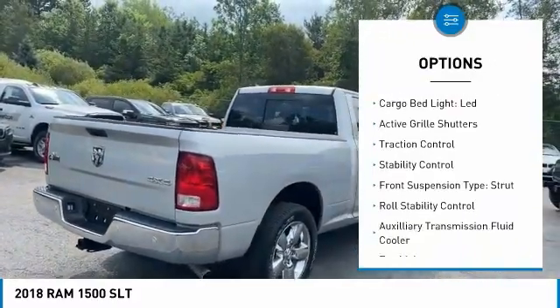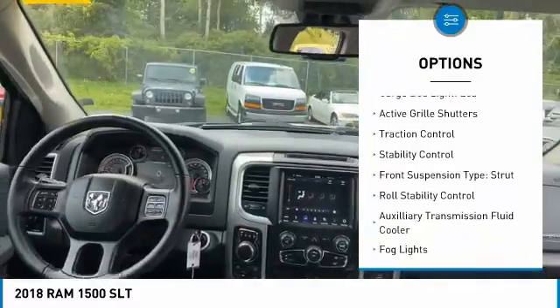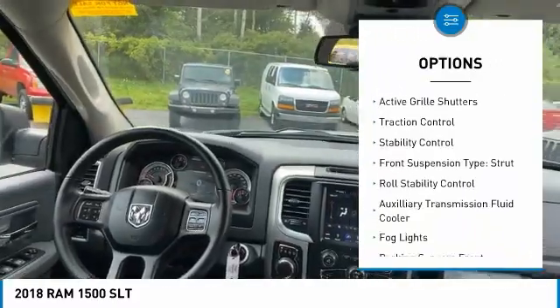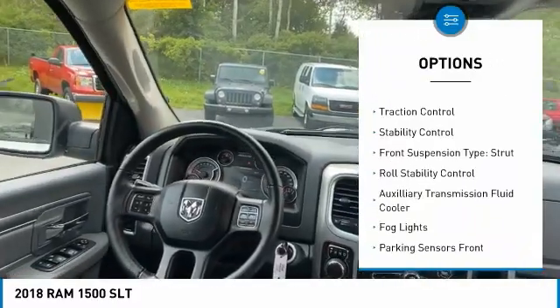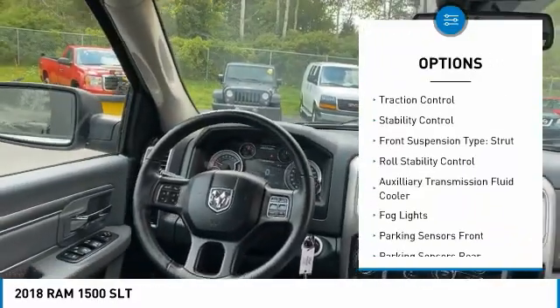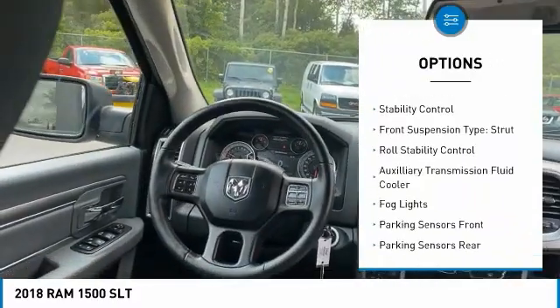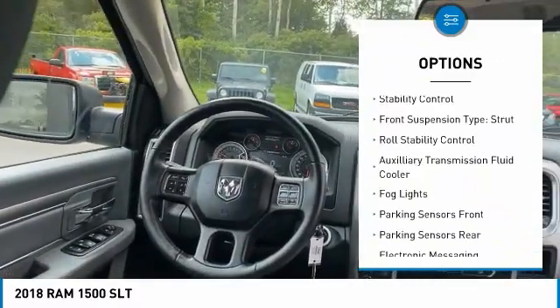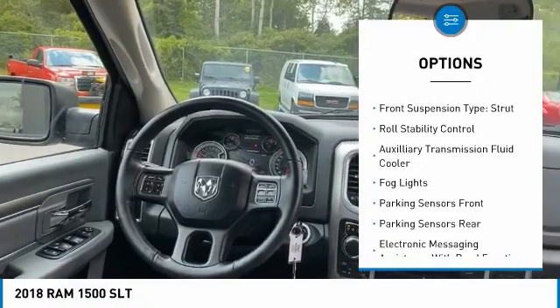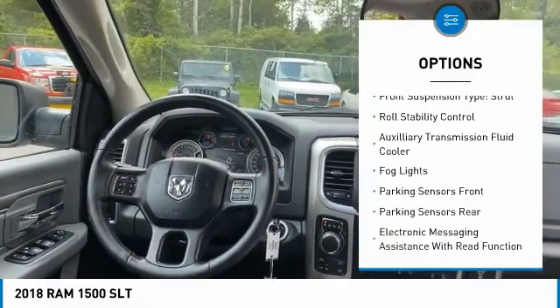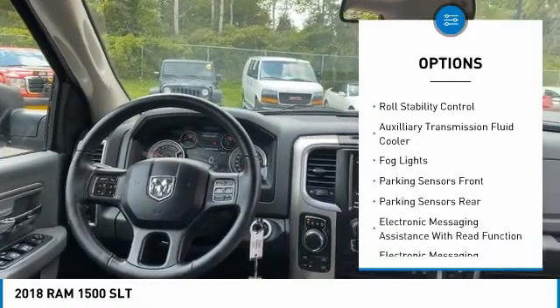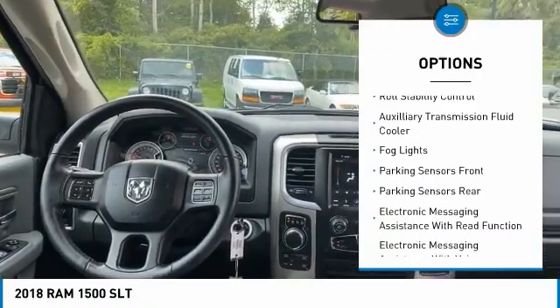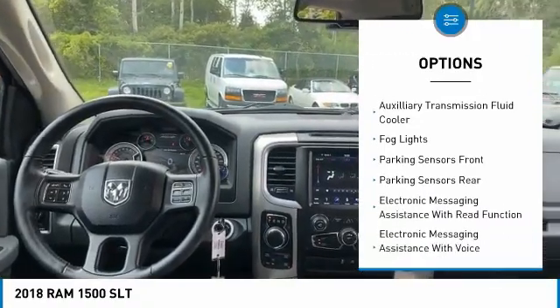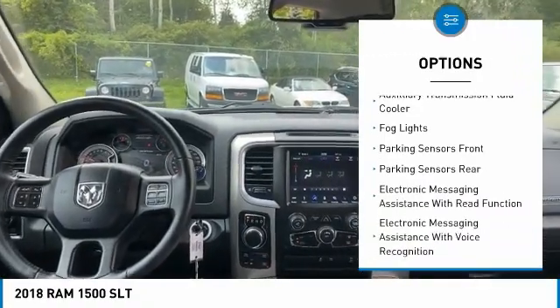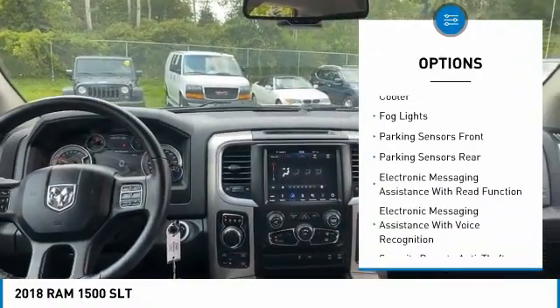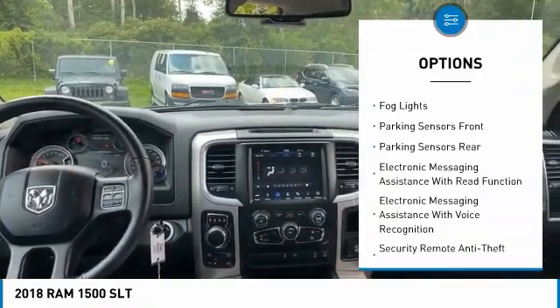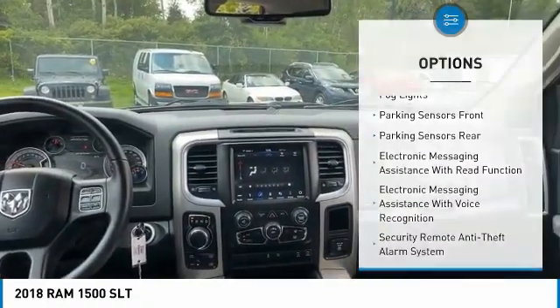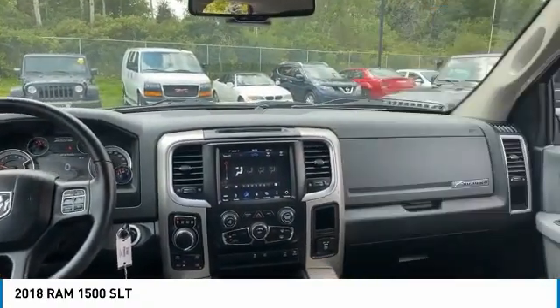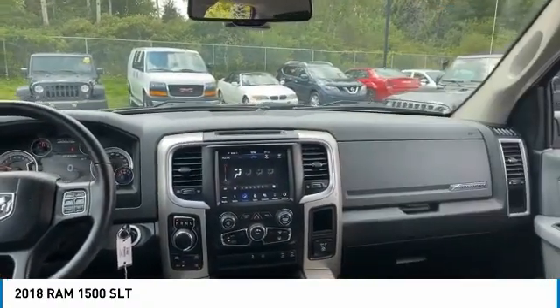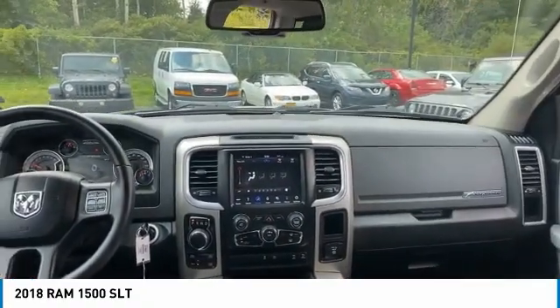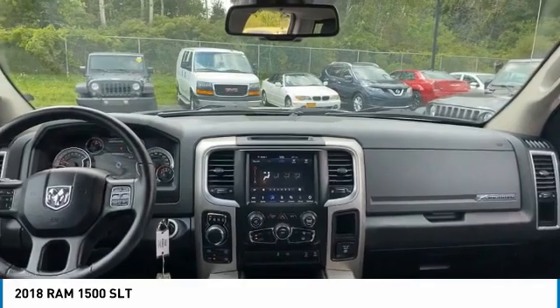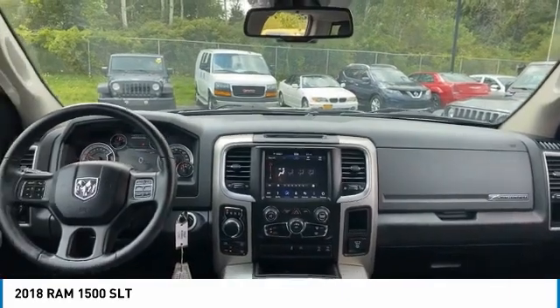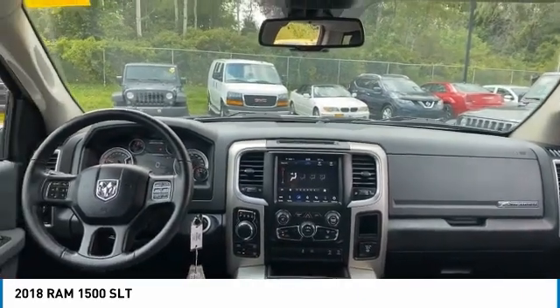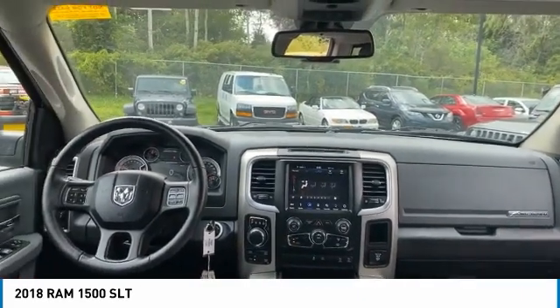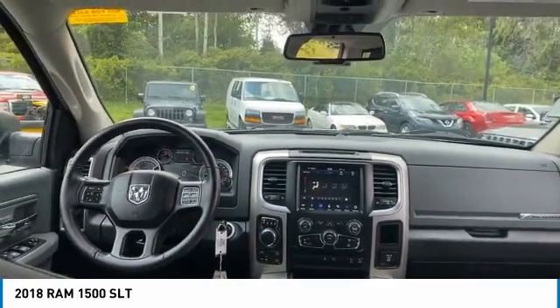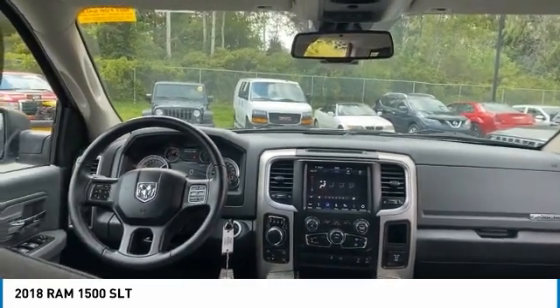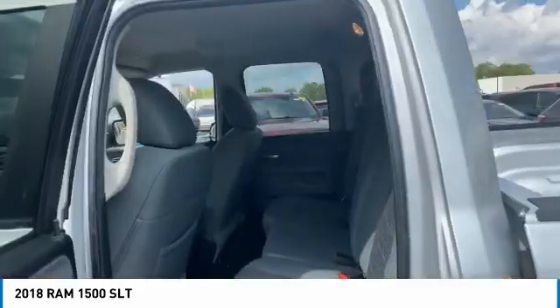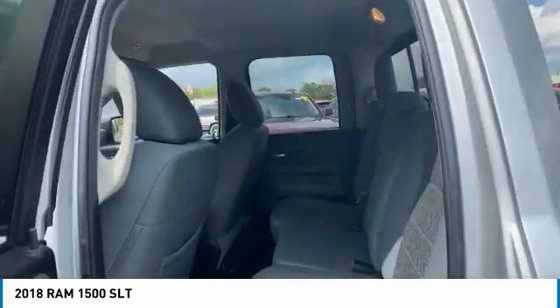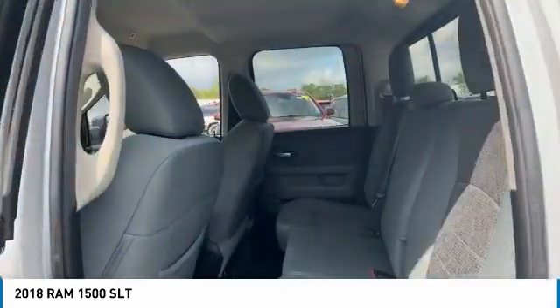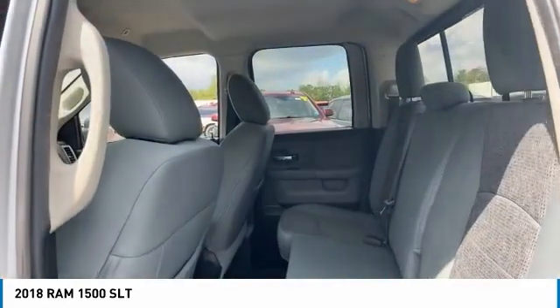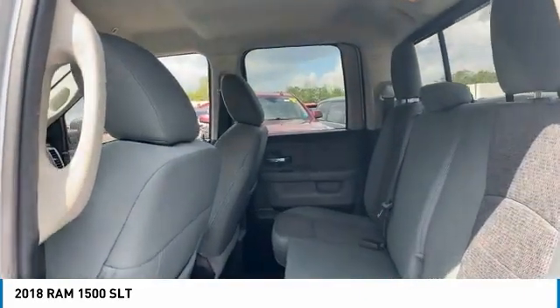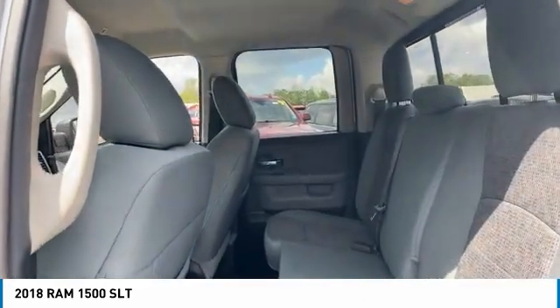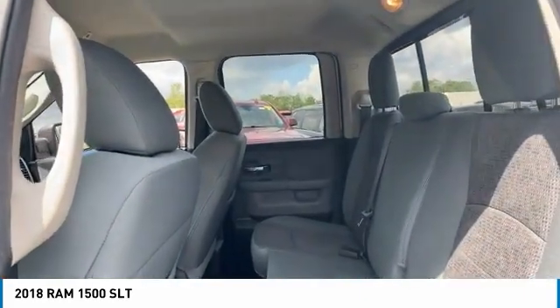remote engine start, cargo bed light, LED, active grill shutters, traction control, stability control, front suspension type strut, roll stability control, auxiliary transmission fluid cooler, fog lights.